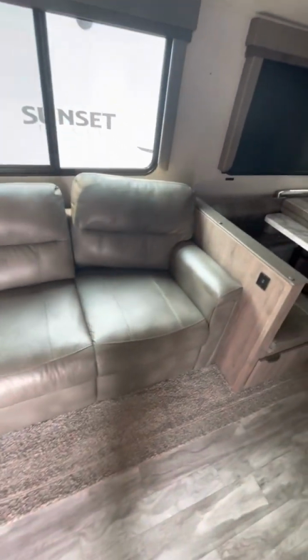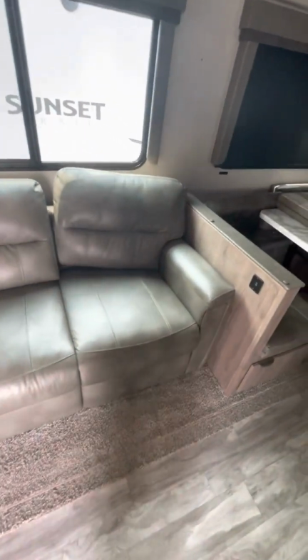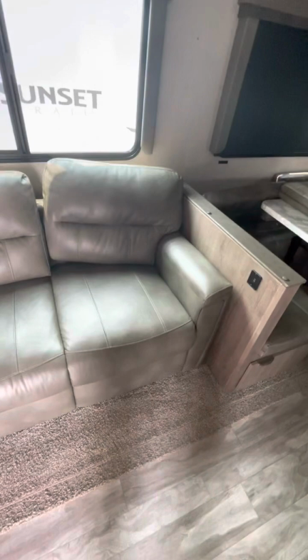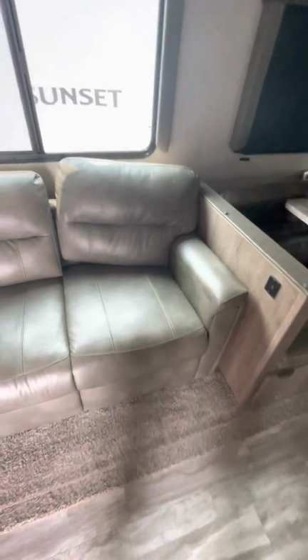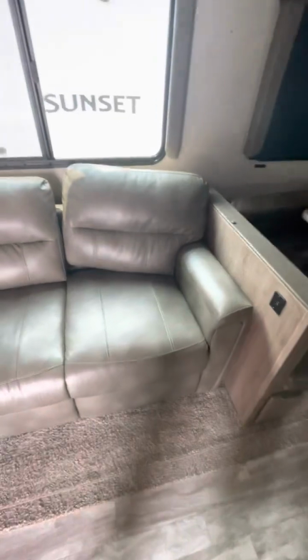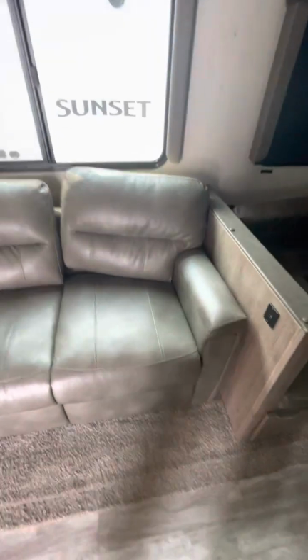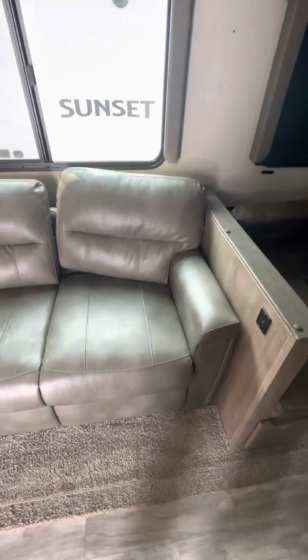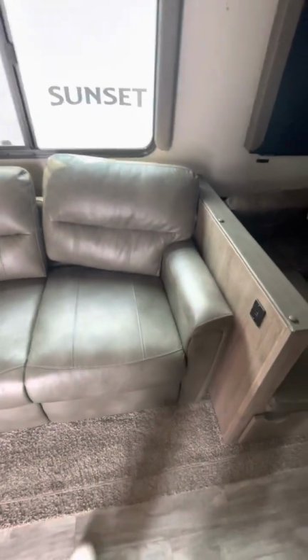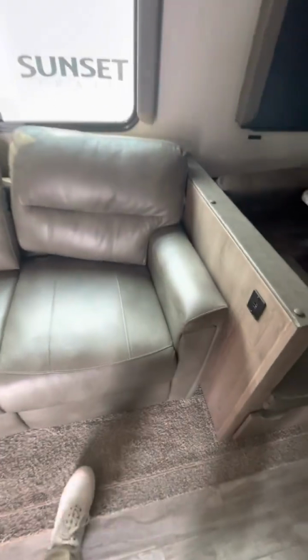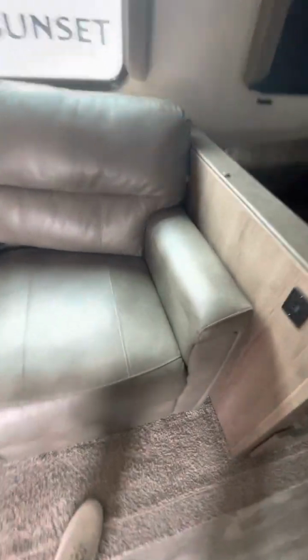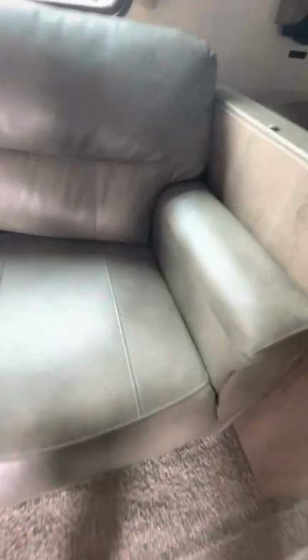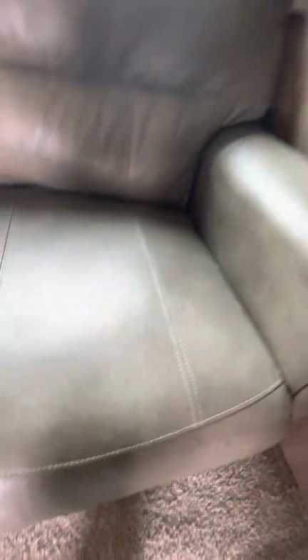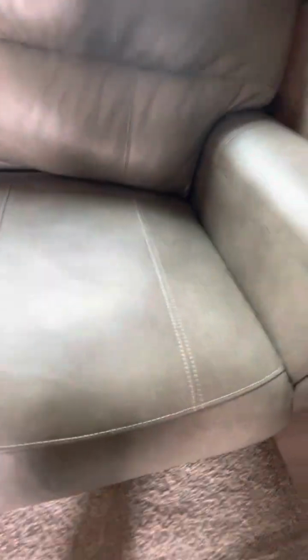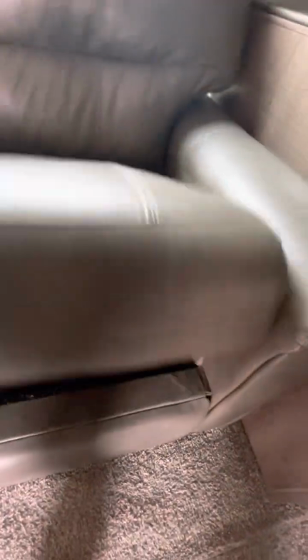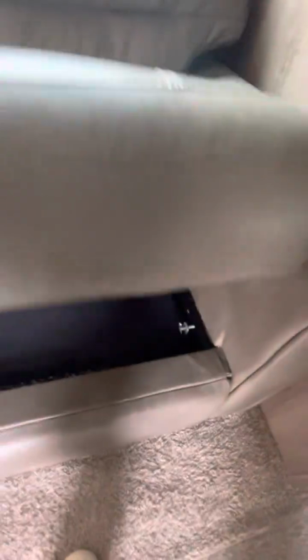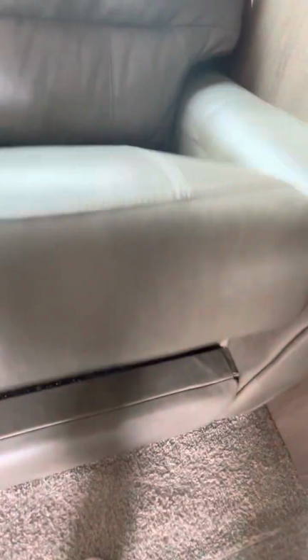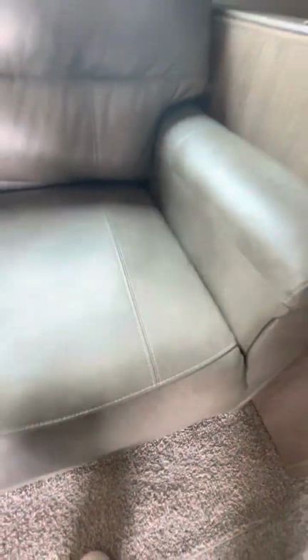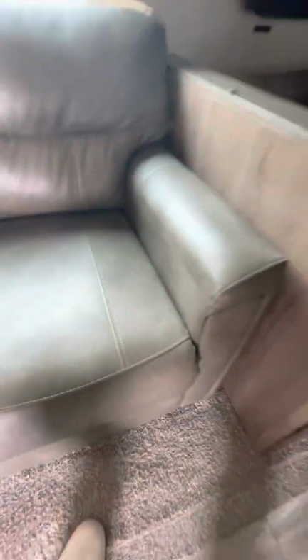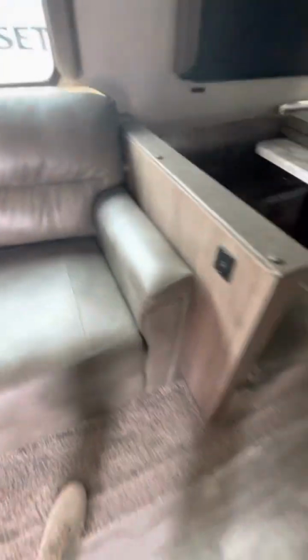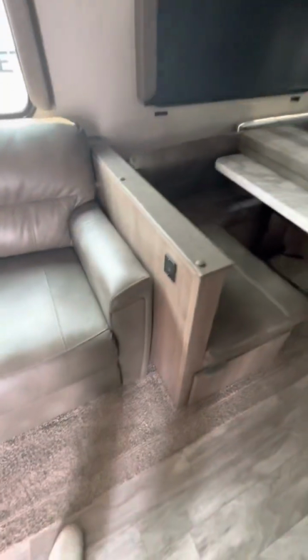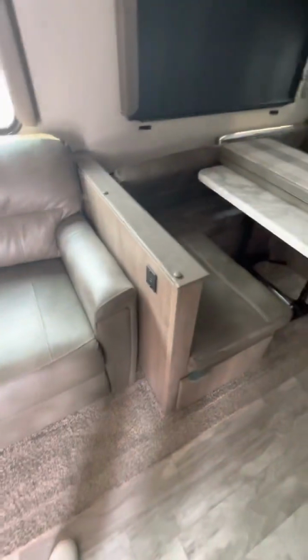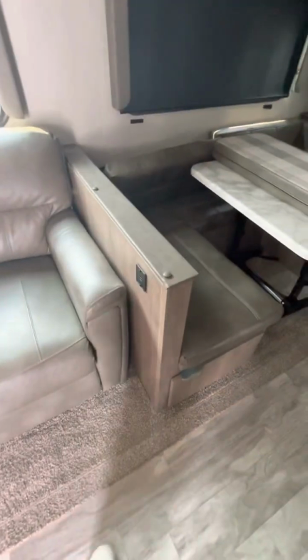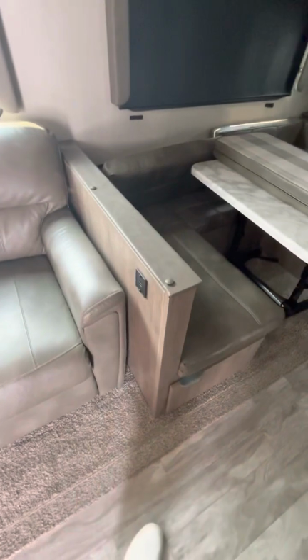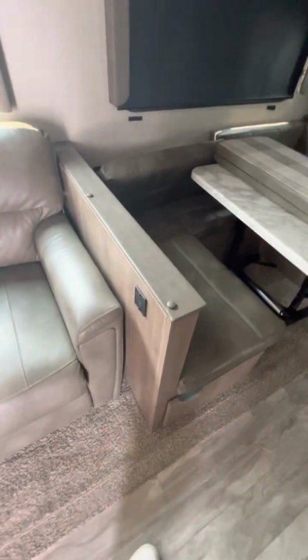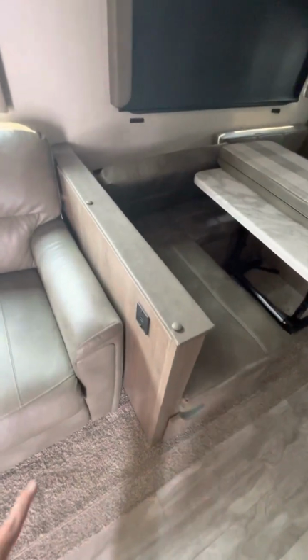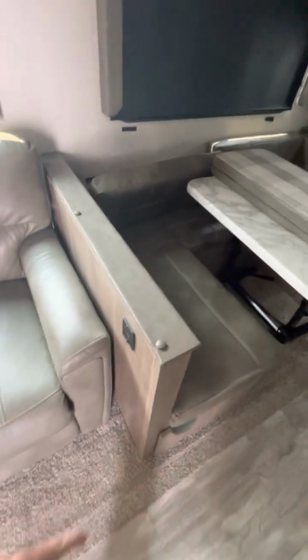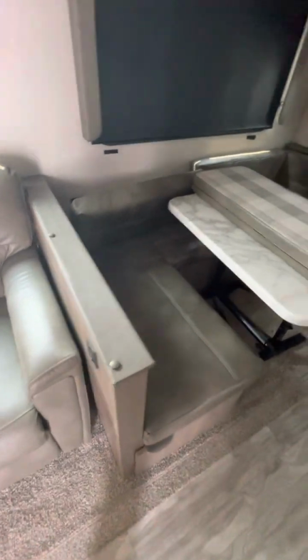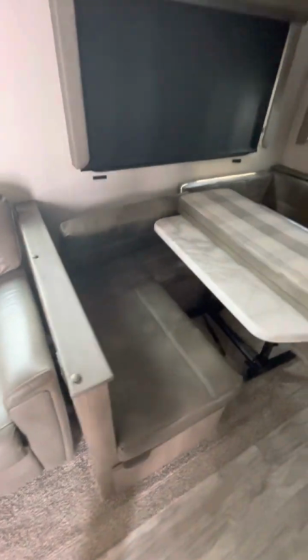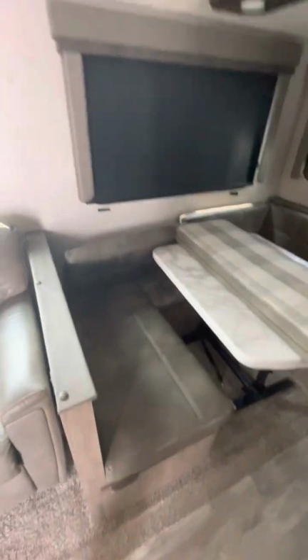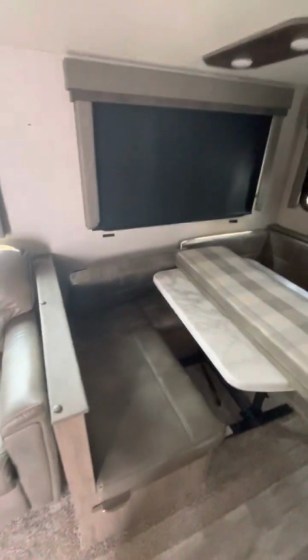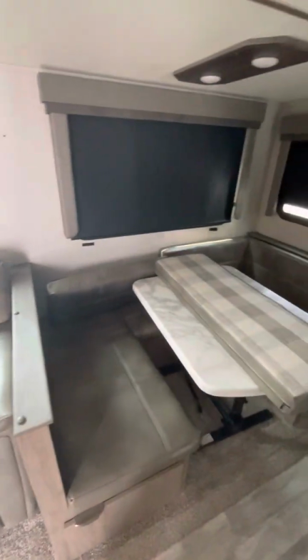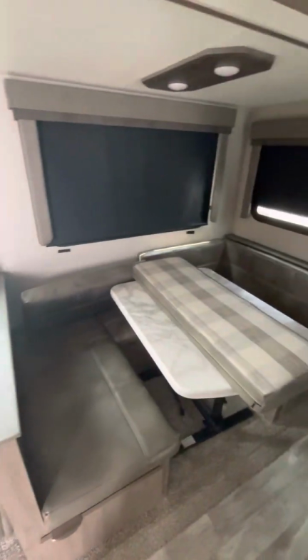Love seat — looks like it's in great condition. Tri-fold. Got your USB ports at your dinette here.